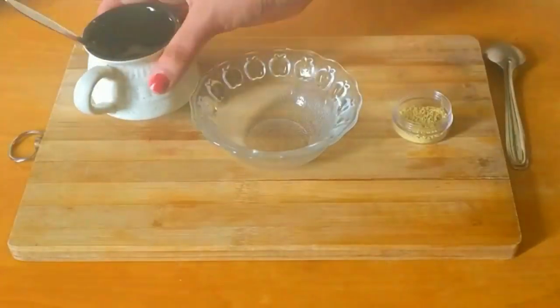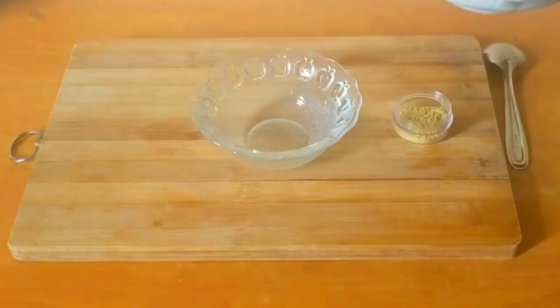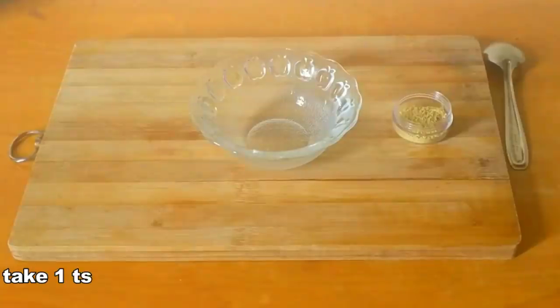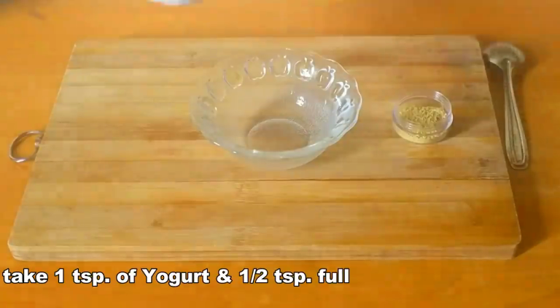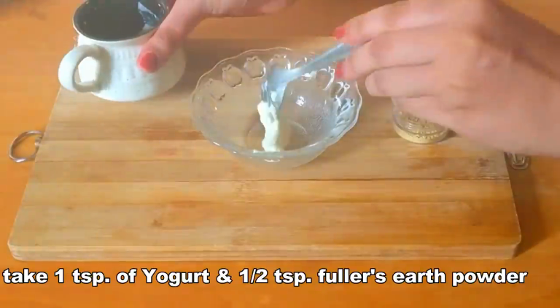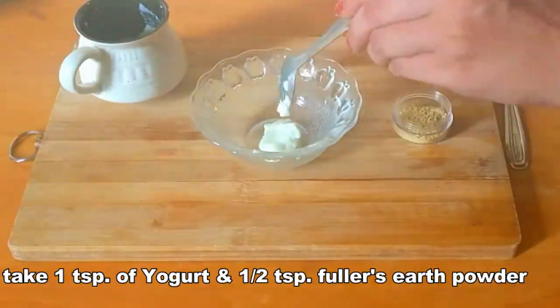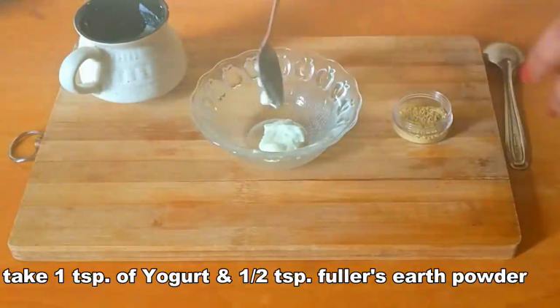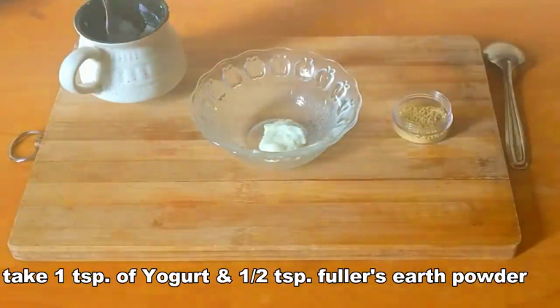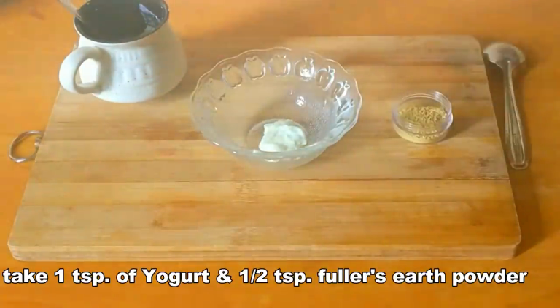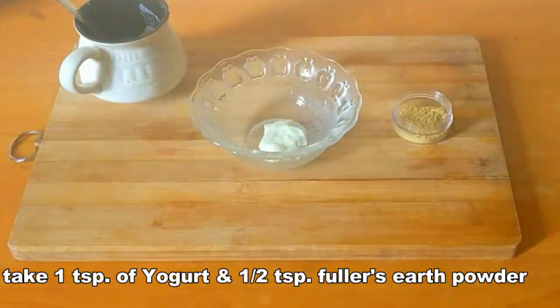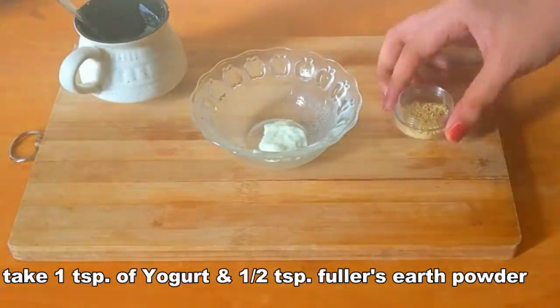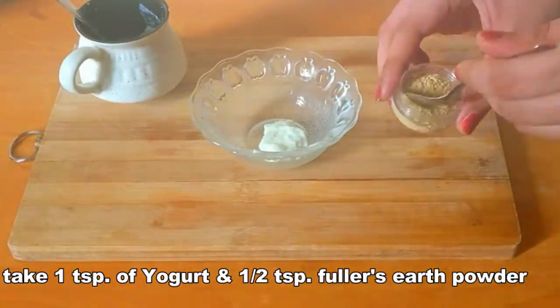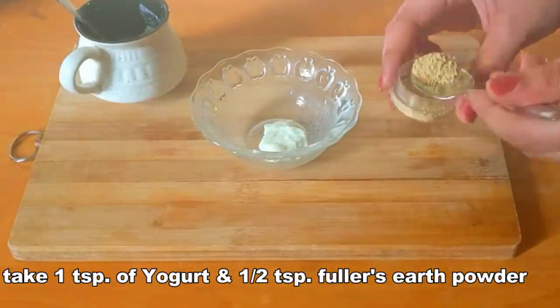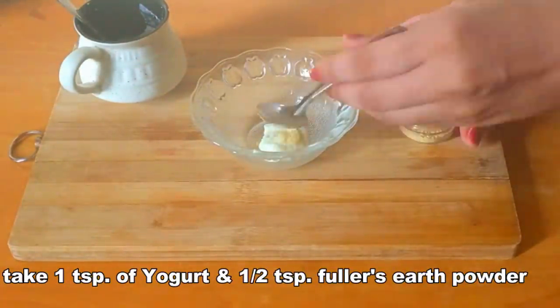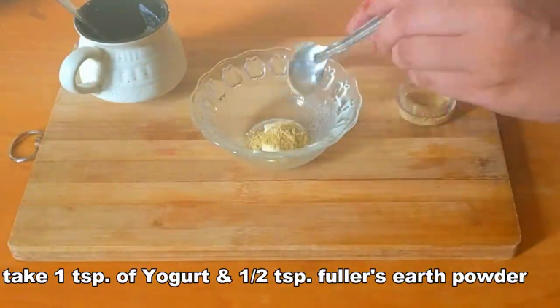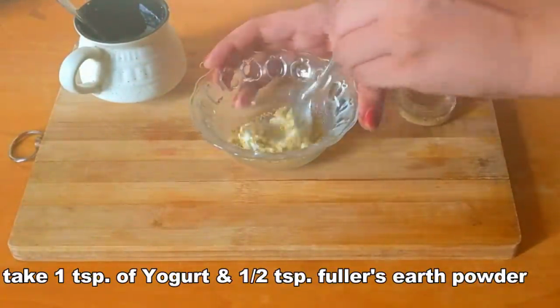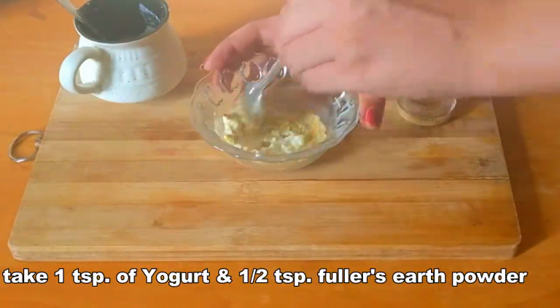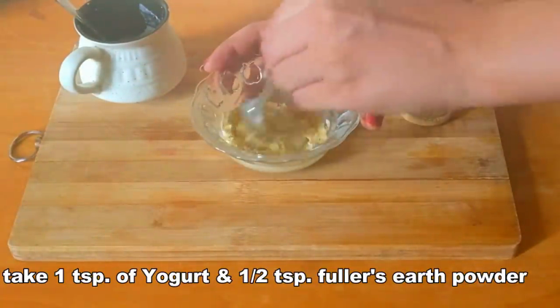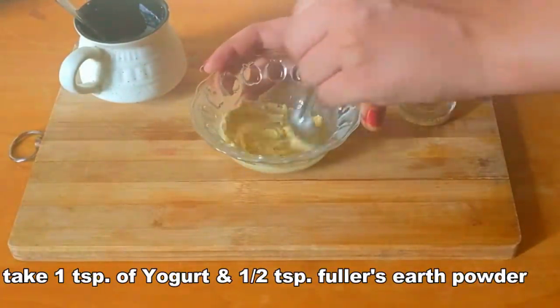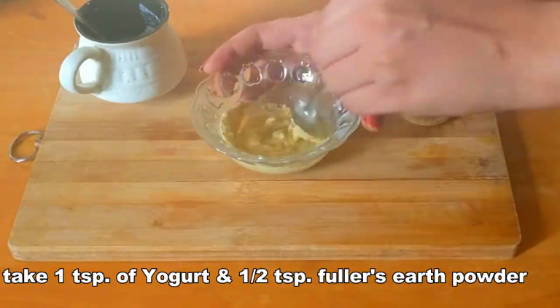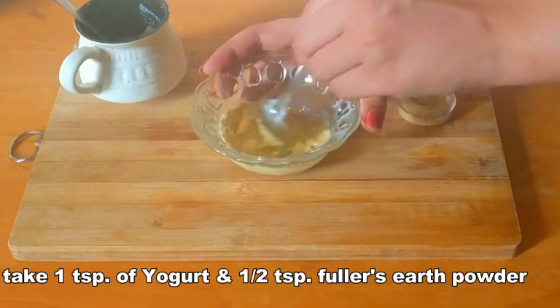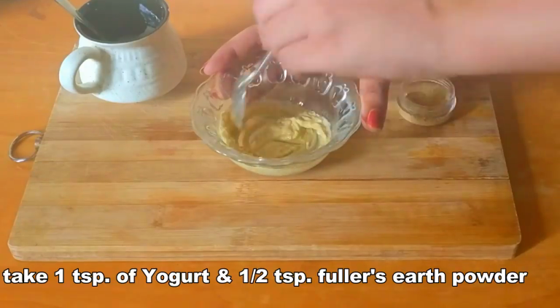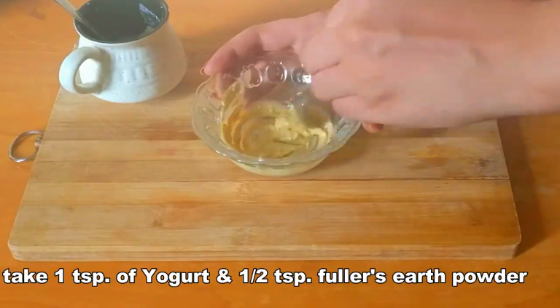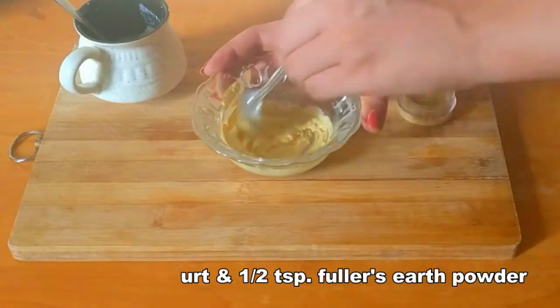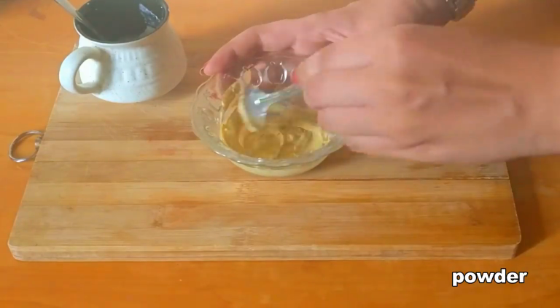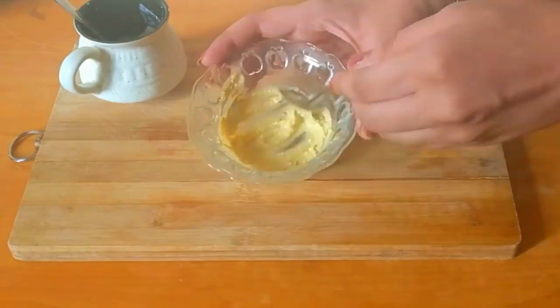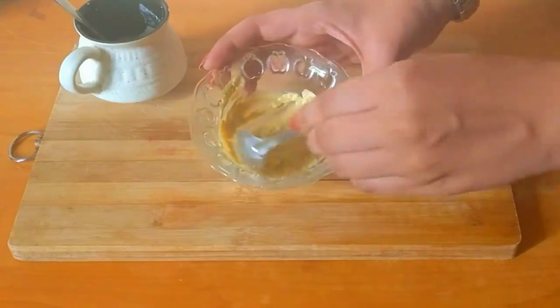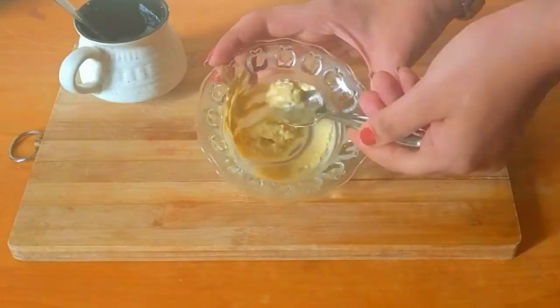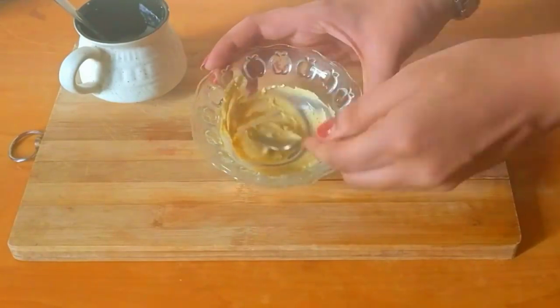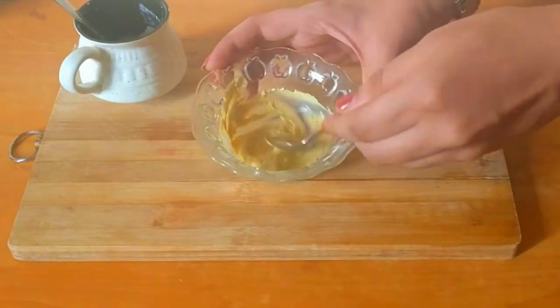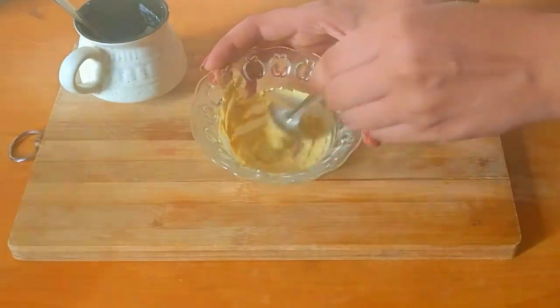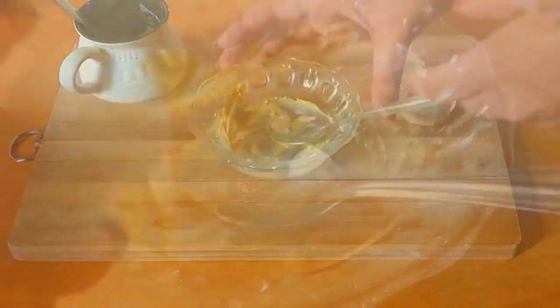To make this magical skin glowing mask, take 1 teaspoon of yogurt and add in a little bit of fuller's earth powder. Mix them together to make a smooth paste.